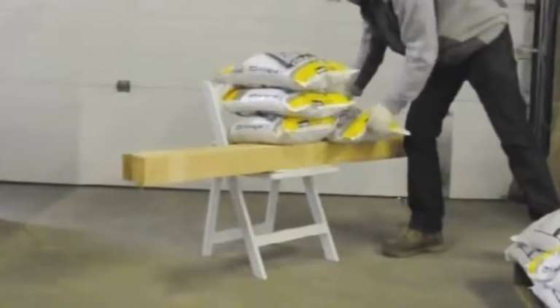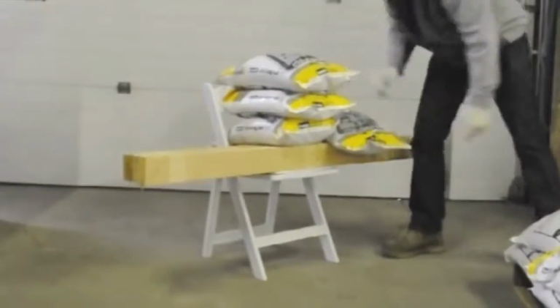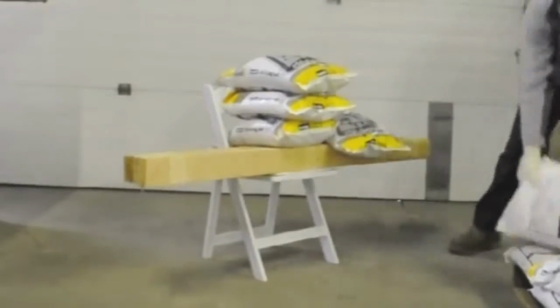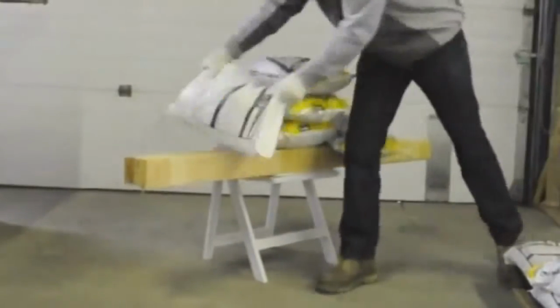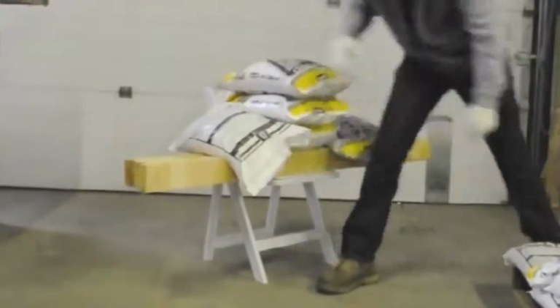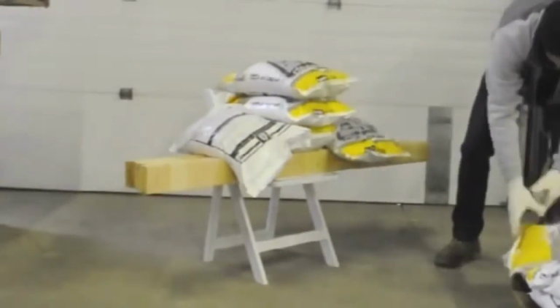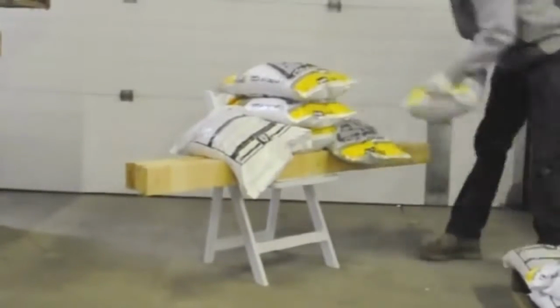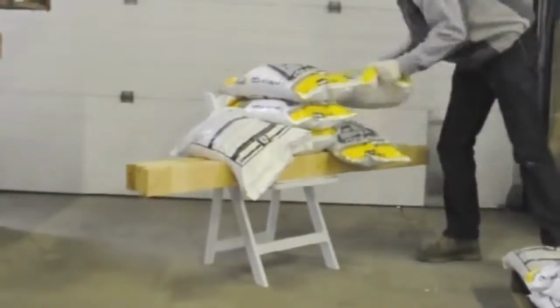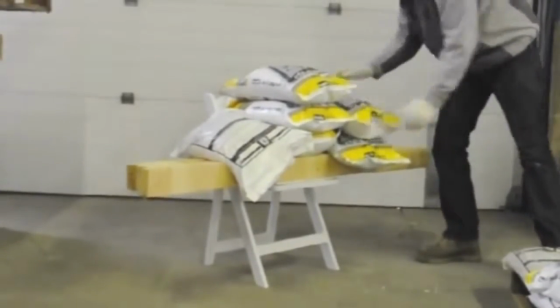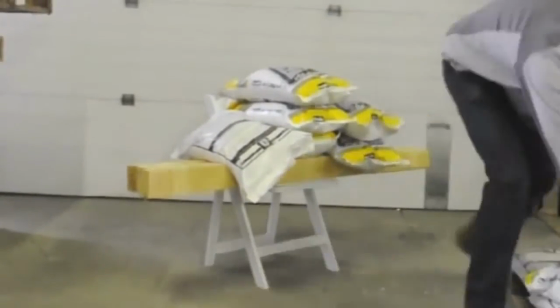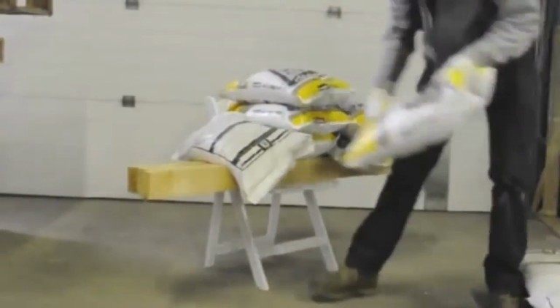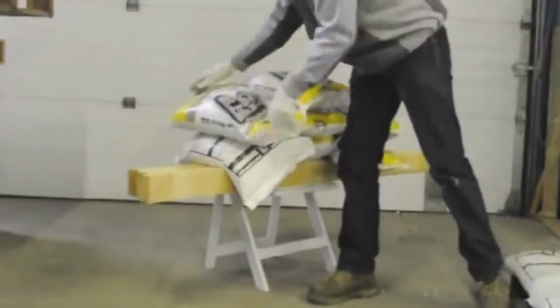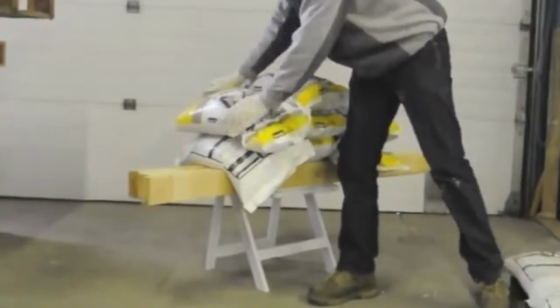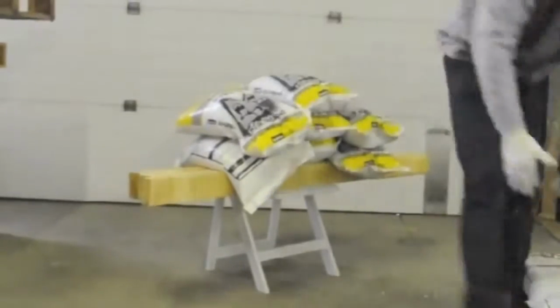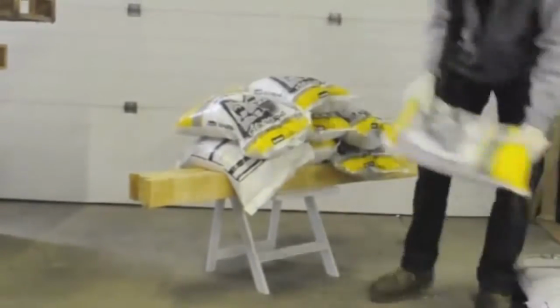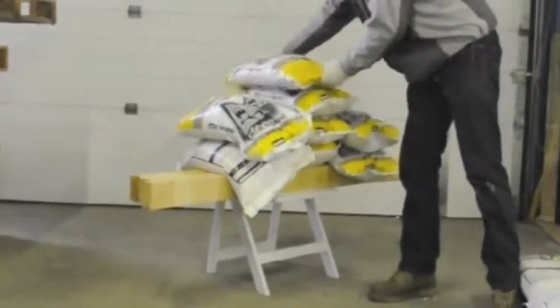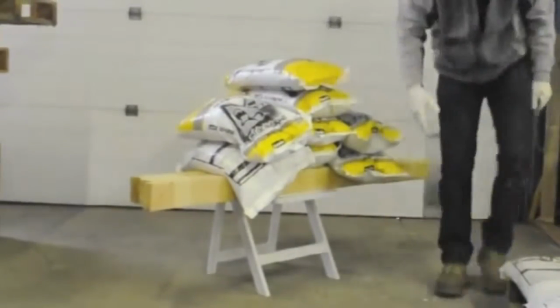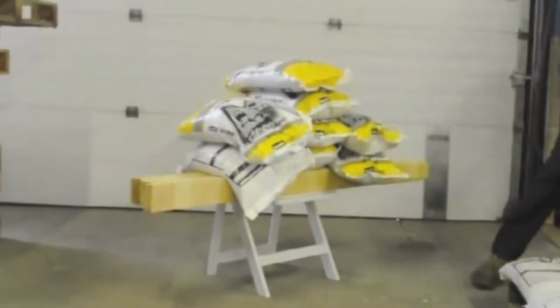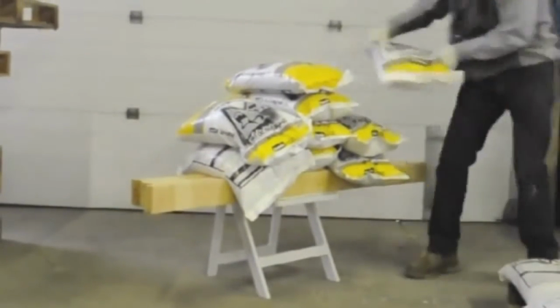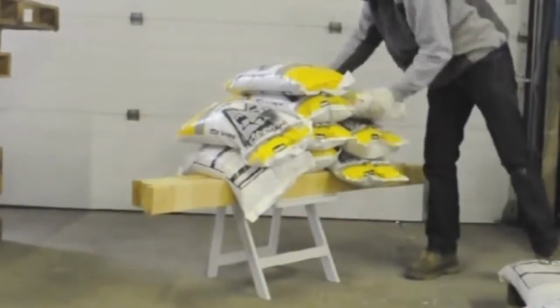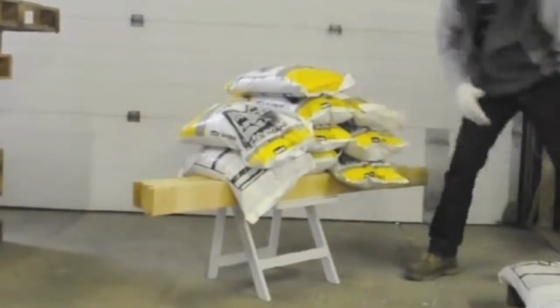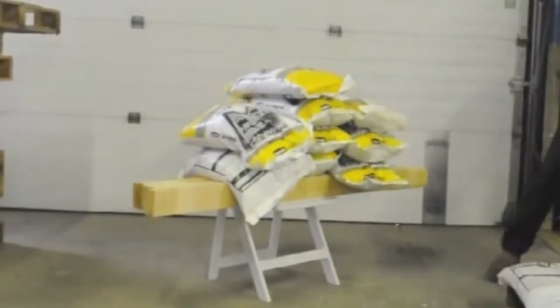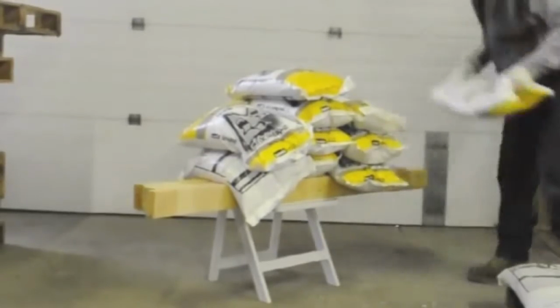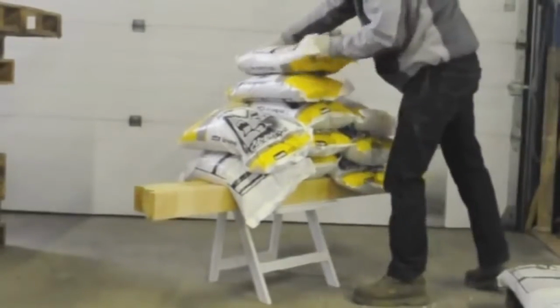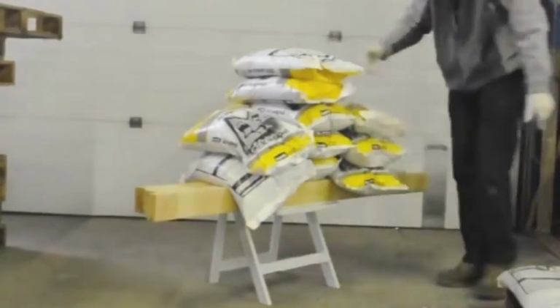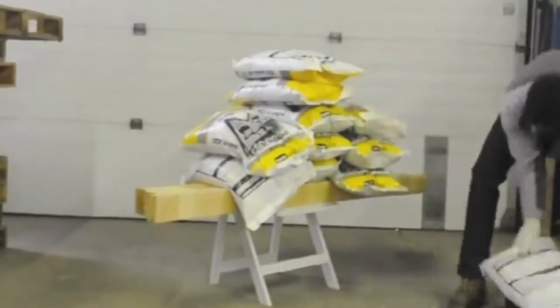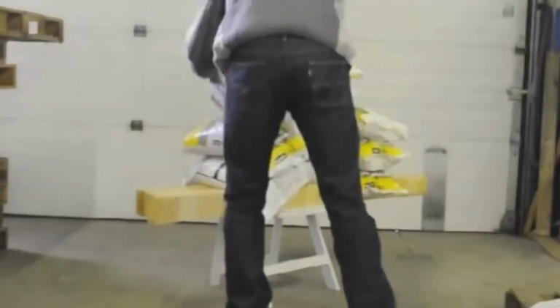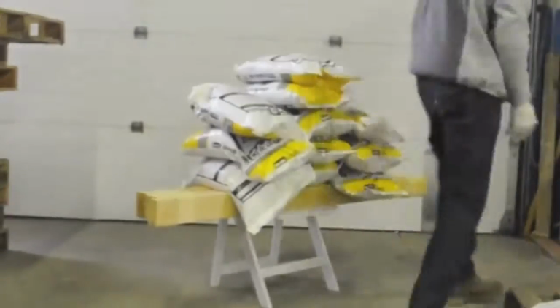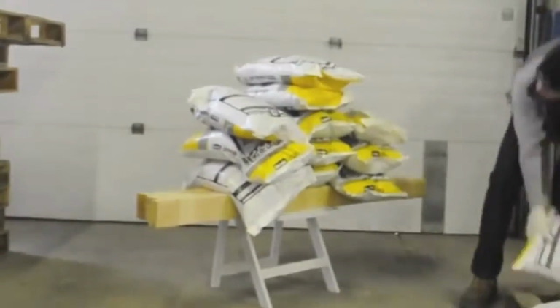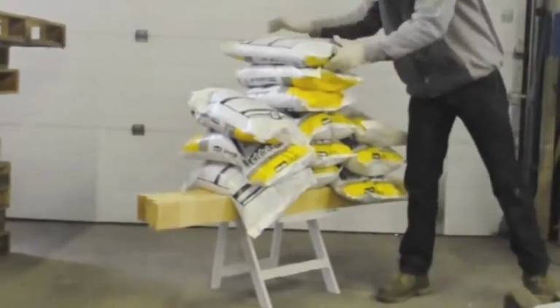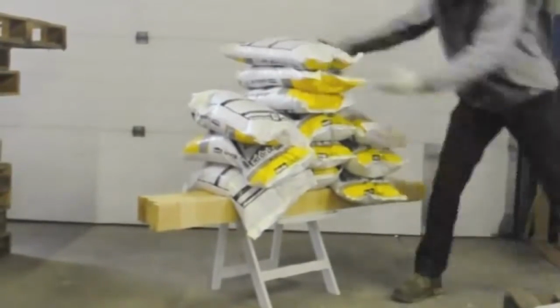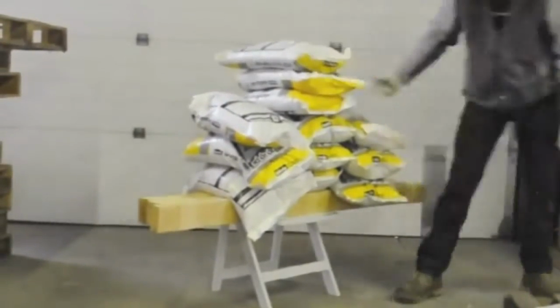Hello. We often get asked how strong our products really are. That's why we do these stress test videos. Today, we're stress testing this reliable white resin folding chair. We want to see how much weight these chairs can take before they break.